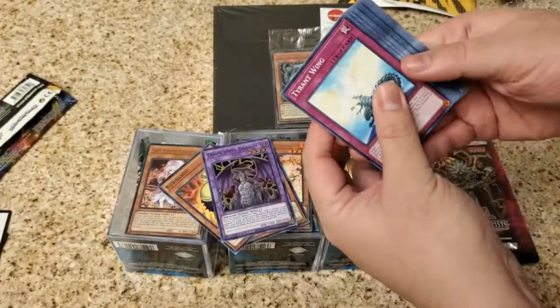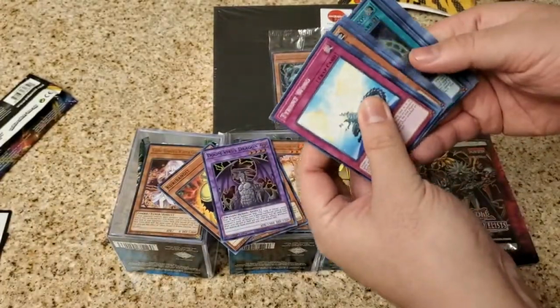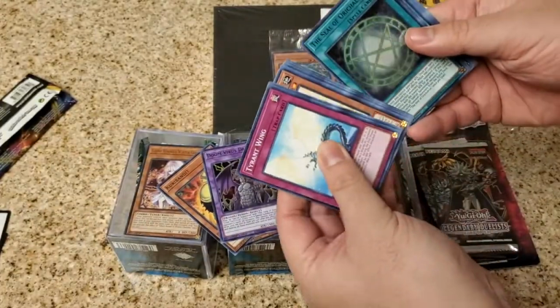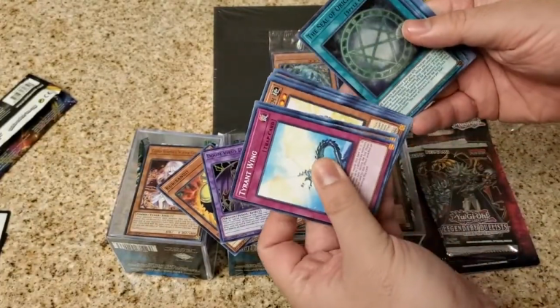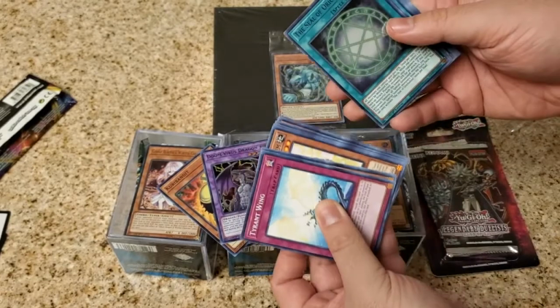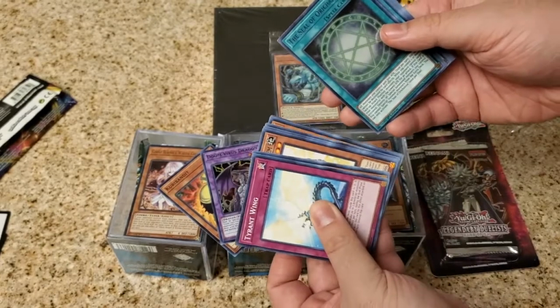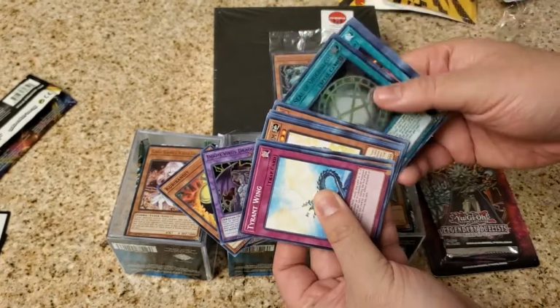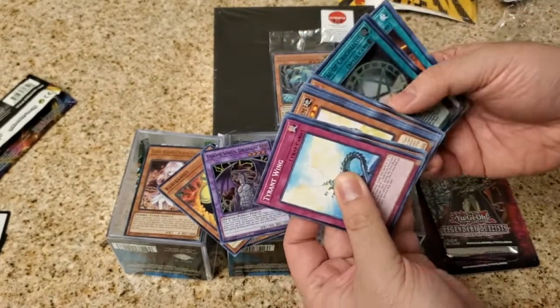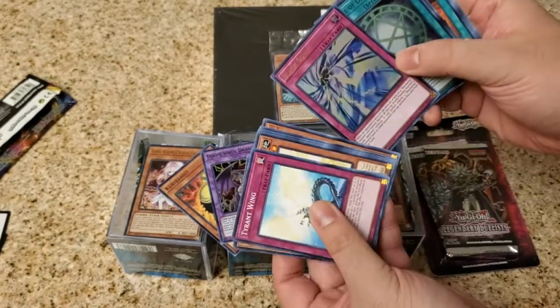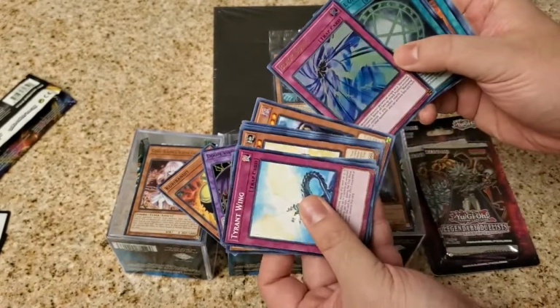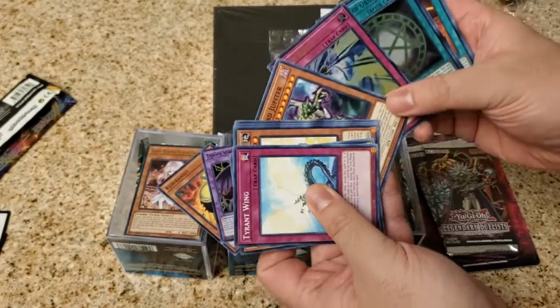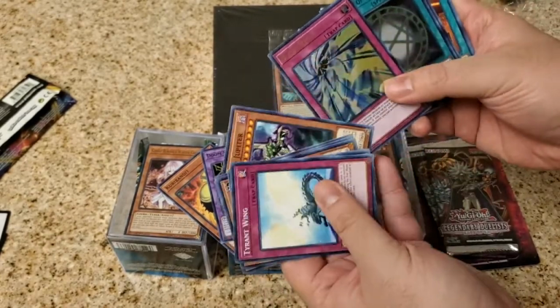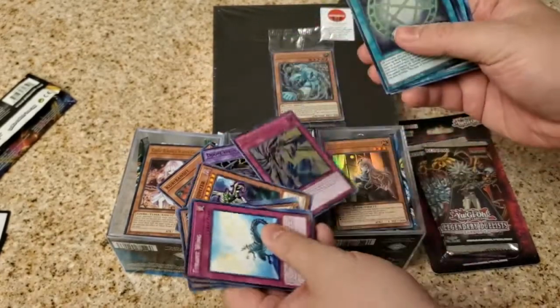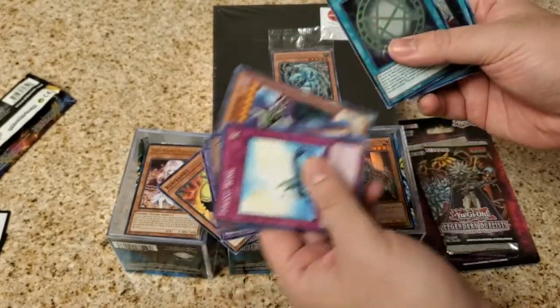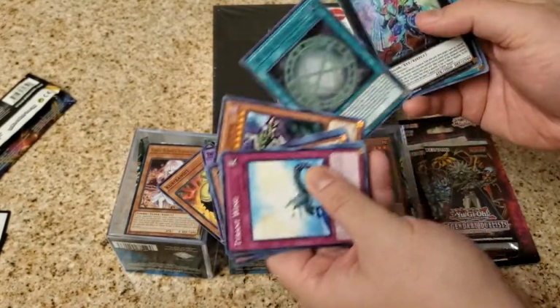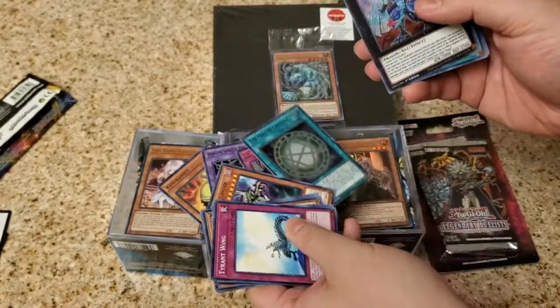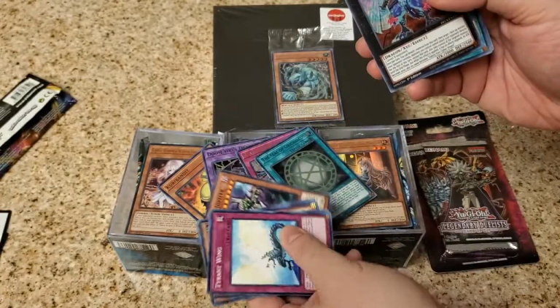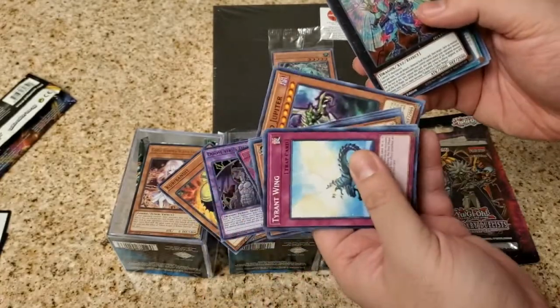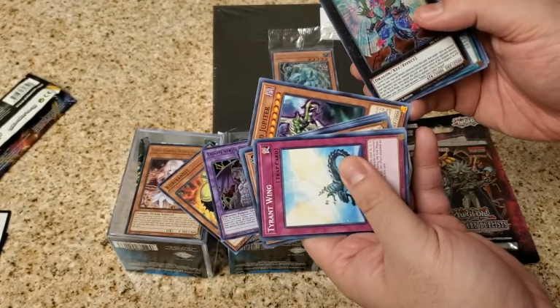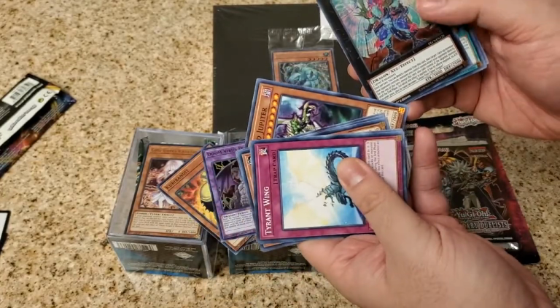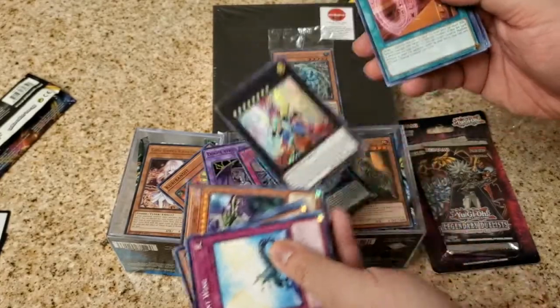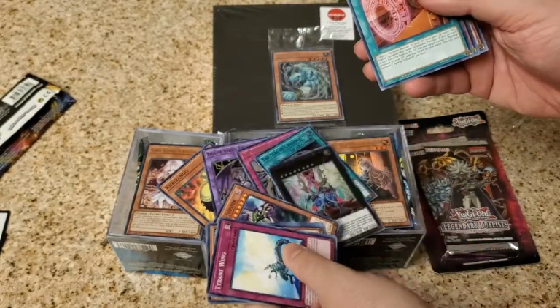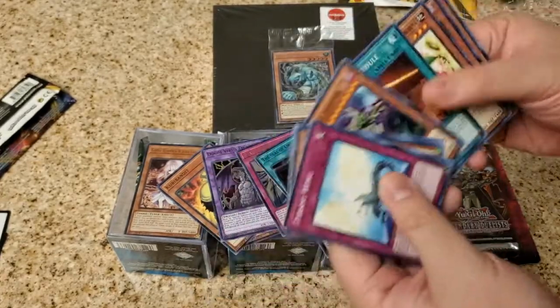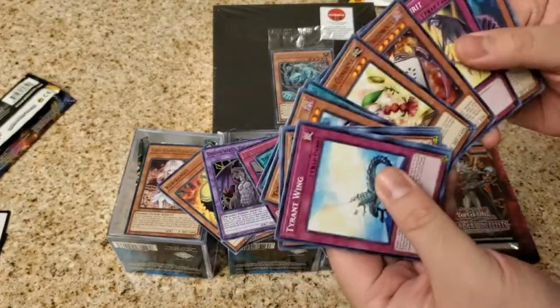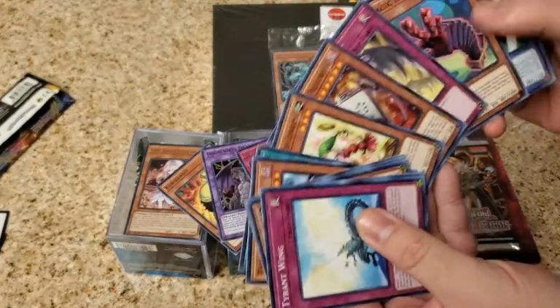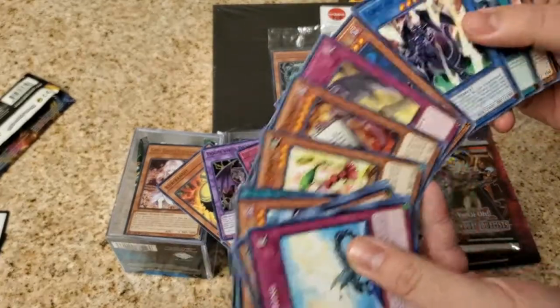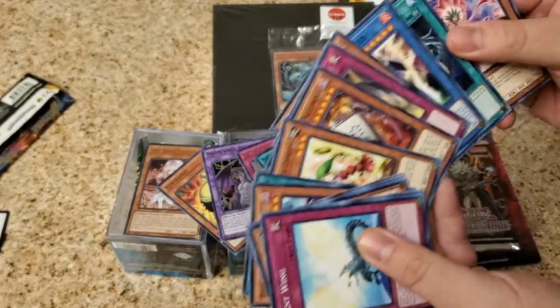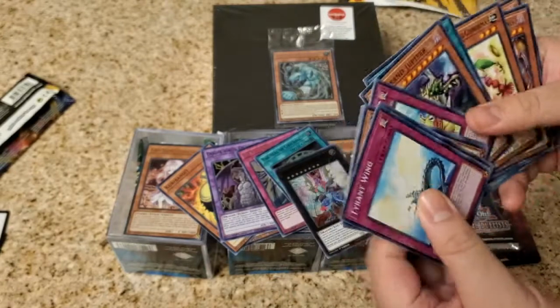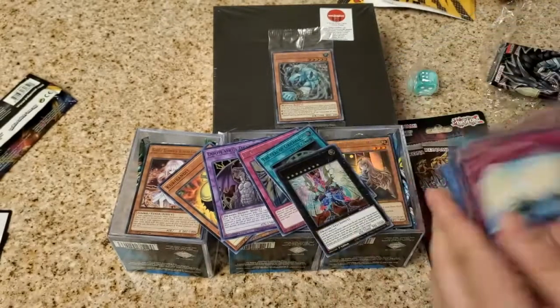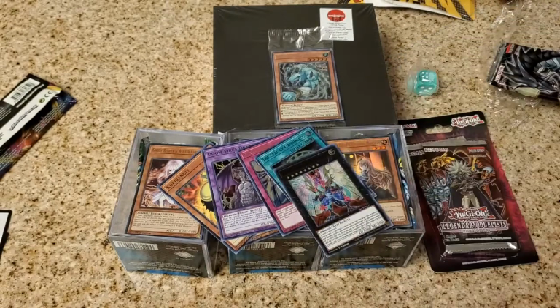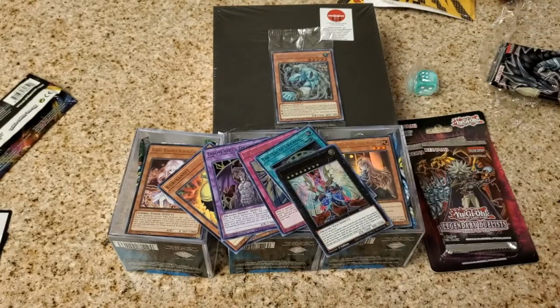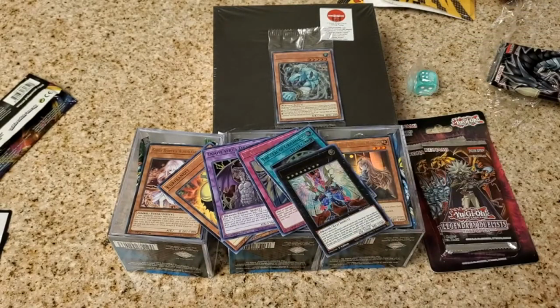Second pack - let's skip to the middle. Steel Borg Calcos! Black Sonic. And Galaxy Eye Cypher Dragon. No Dark Magician Girl. I'm not sure the value of anything in the set, to be honest, but this card looks pretty cool.